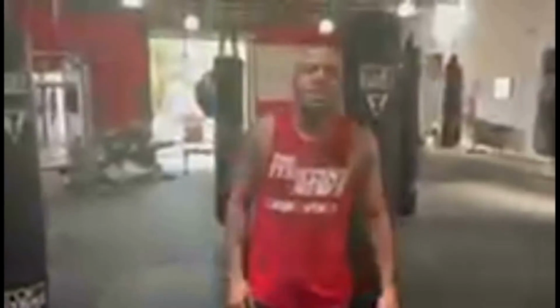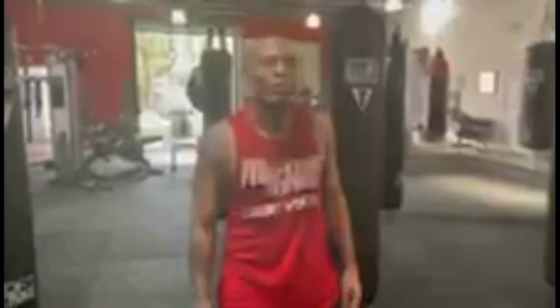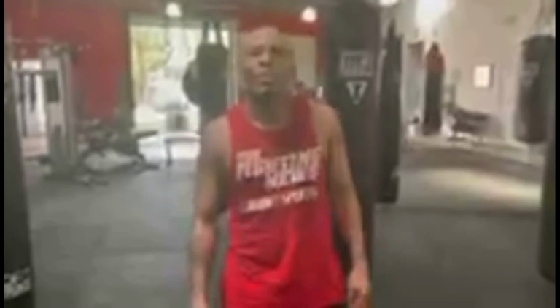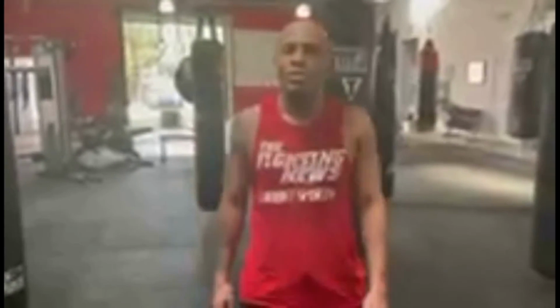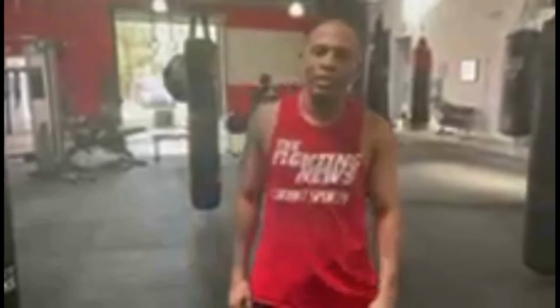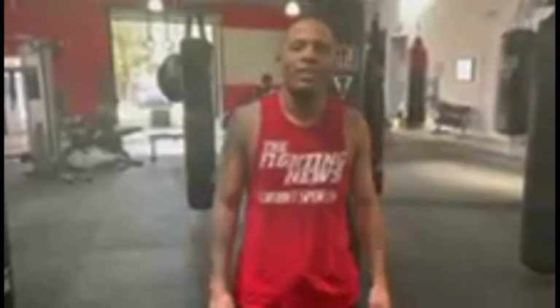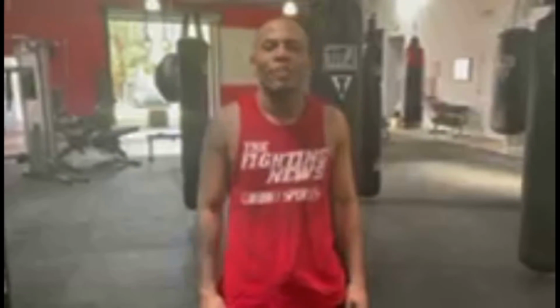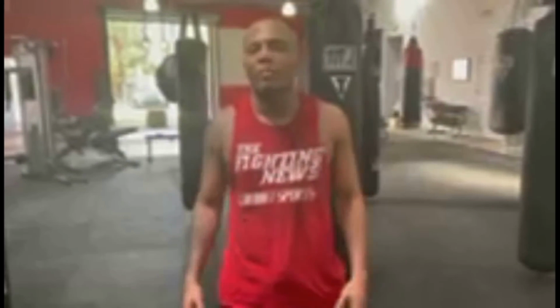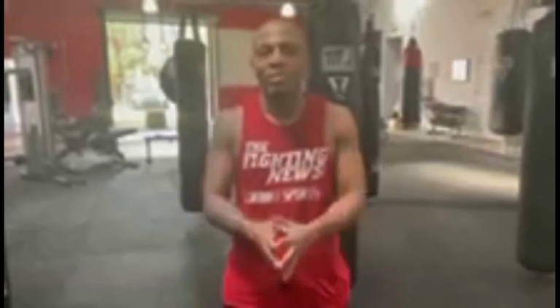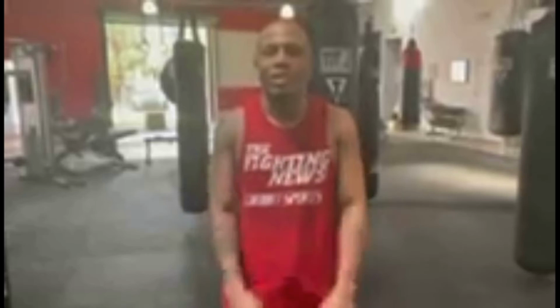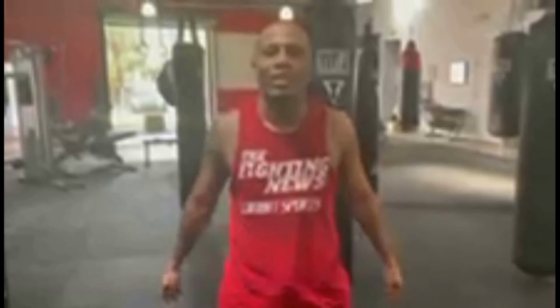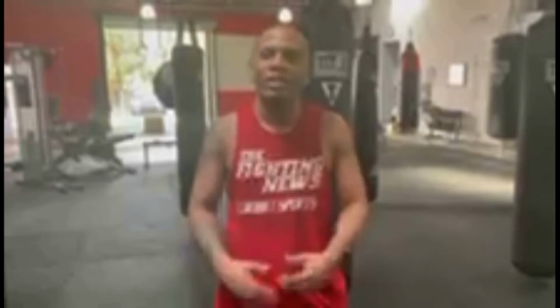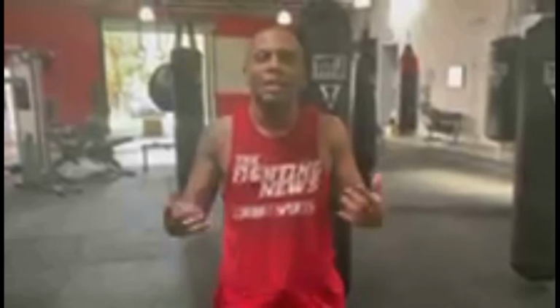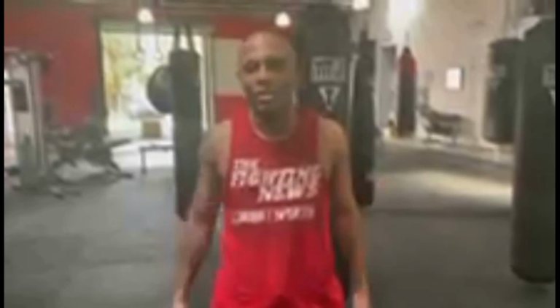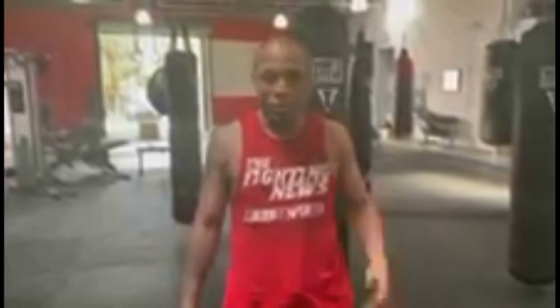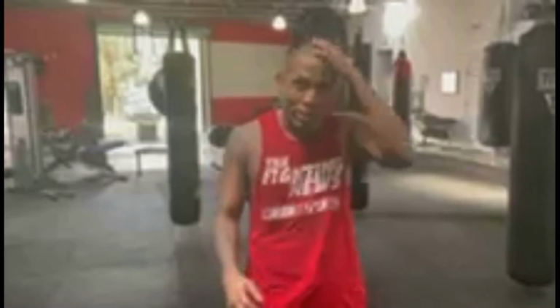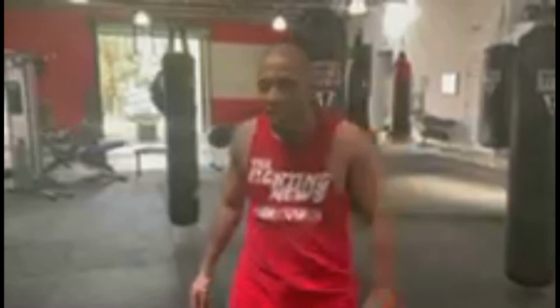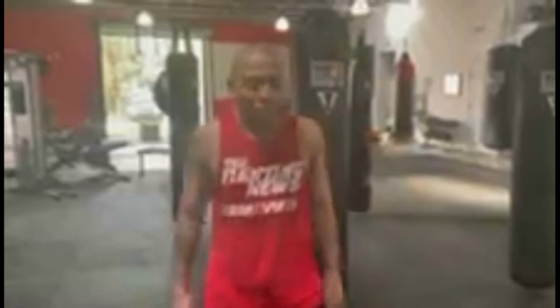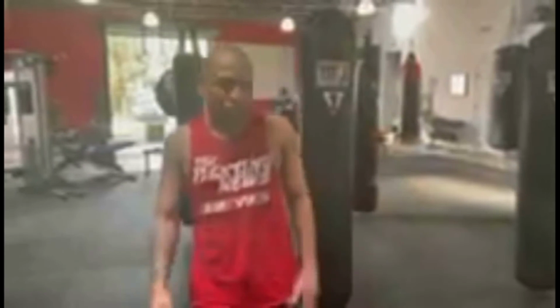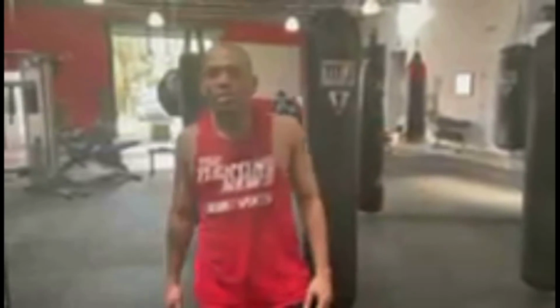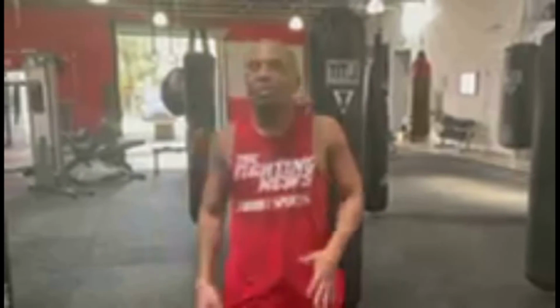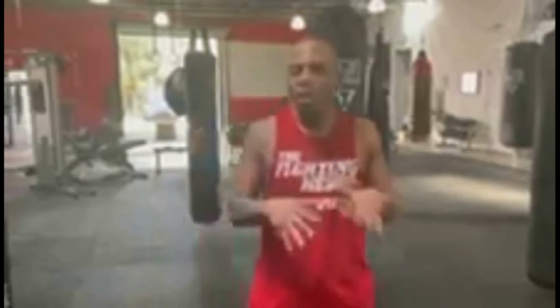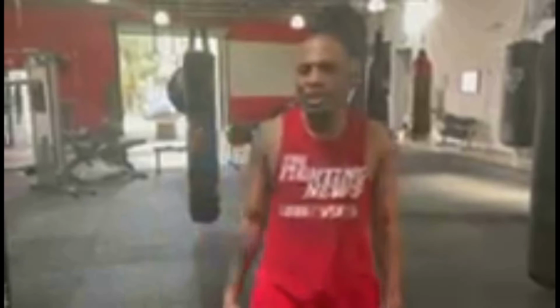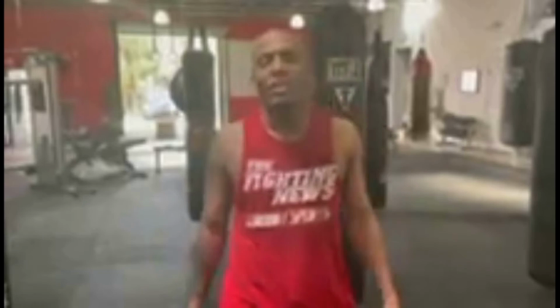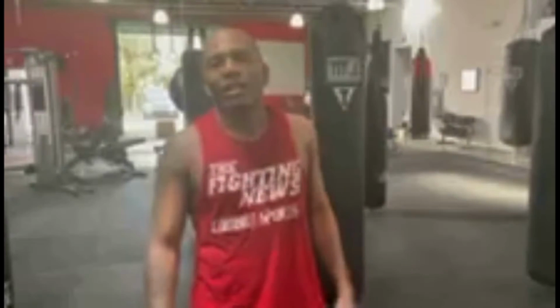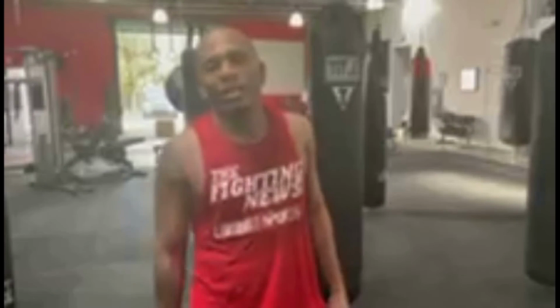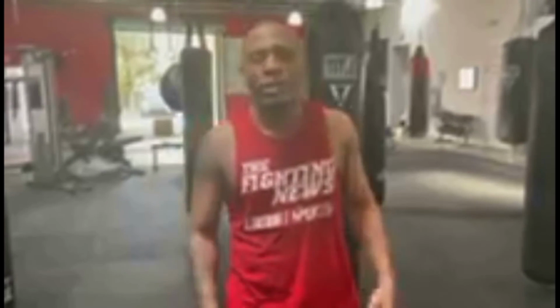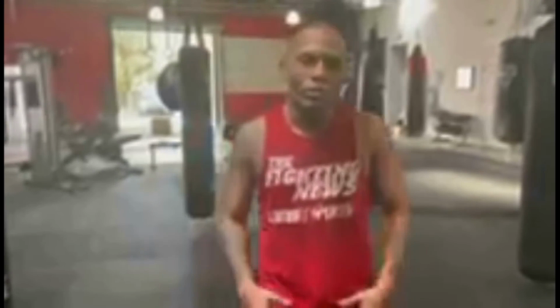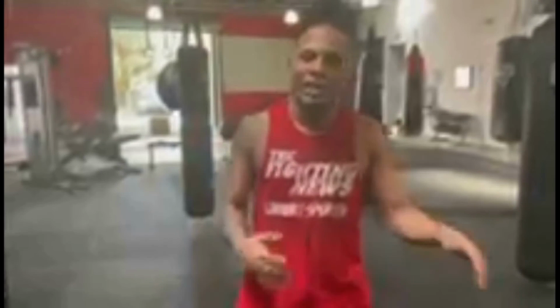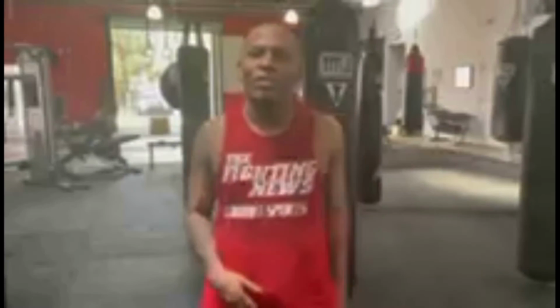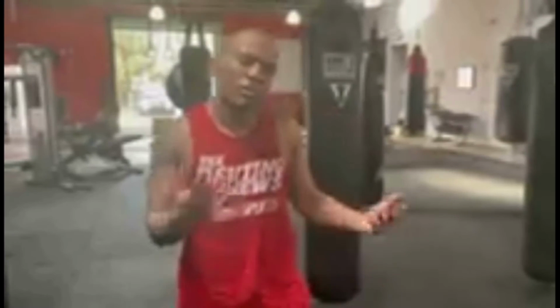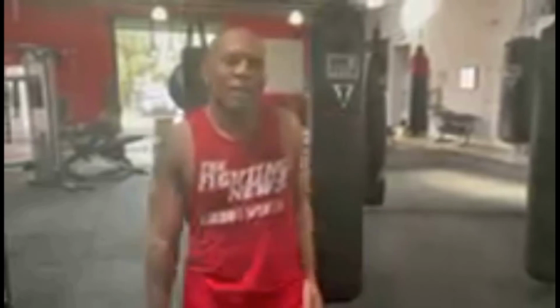Hello everyone, my name is Jose Cortez. I'm a personal trainer and a trainer here at the kickboxing club in West Palm Beach. Today I'm just gonna show a little angle technique that we can use to attack or also to hit the back.